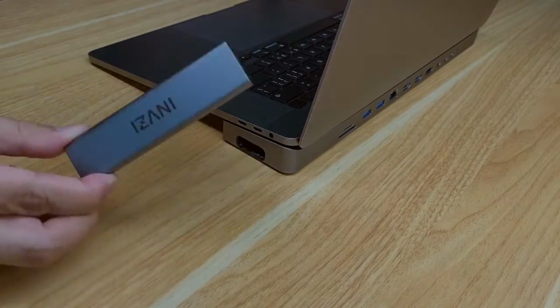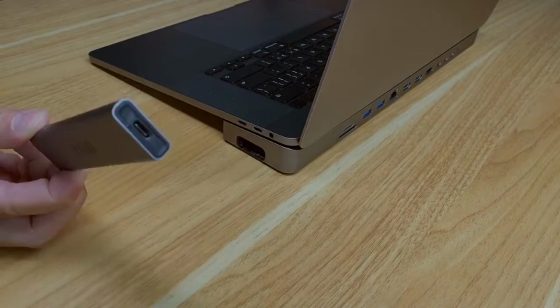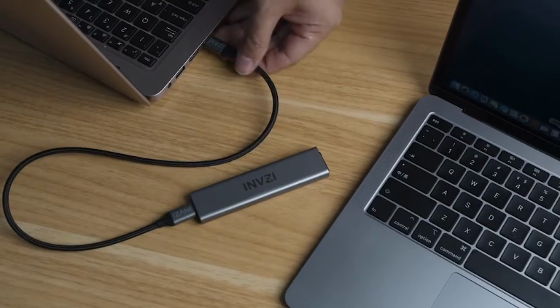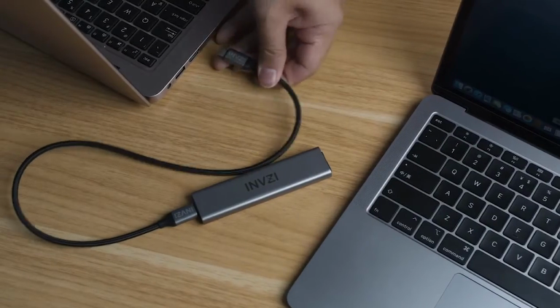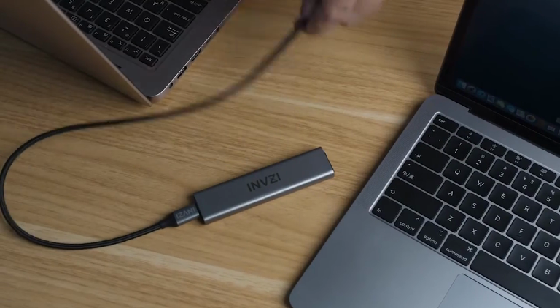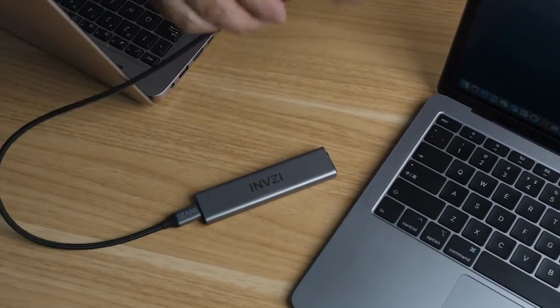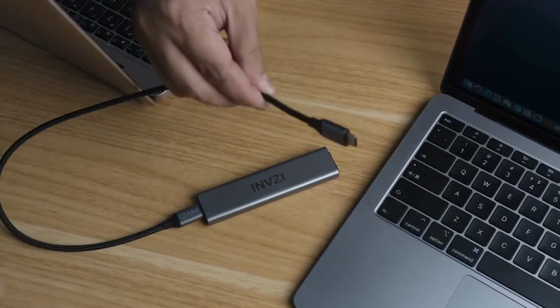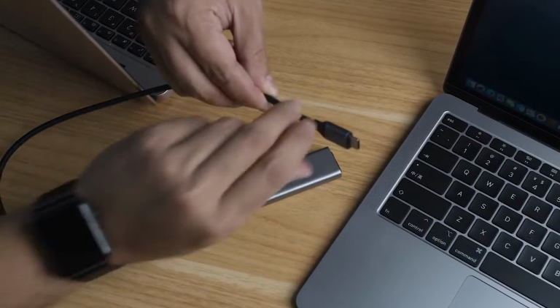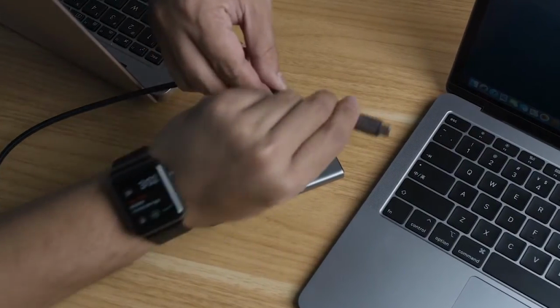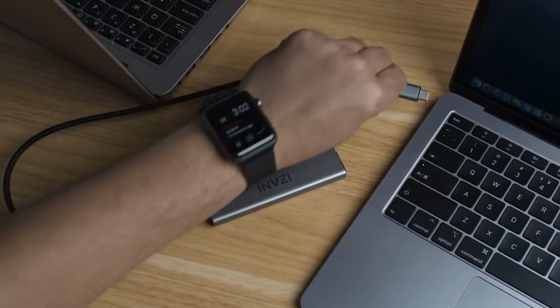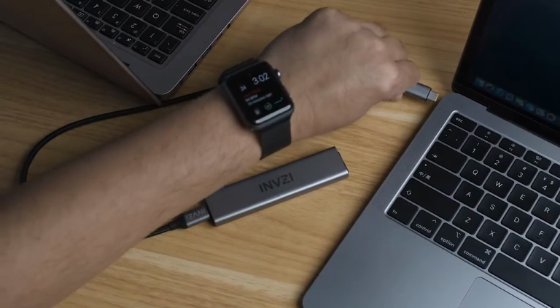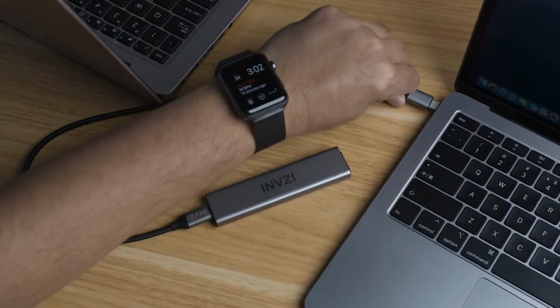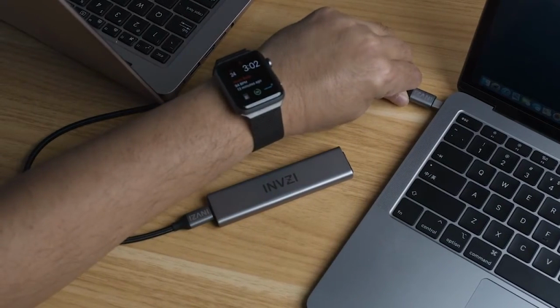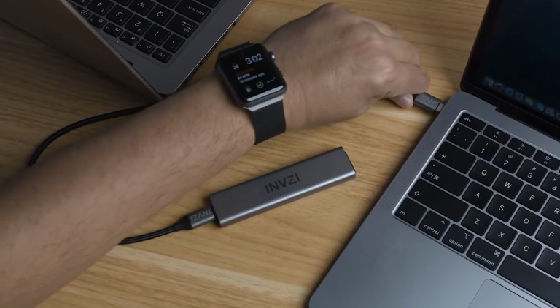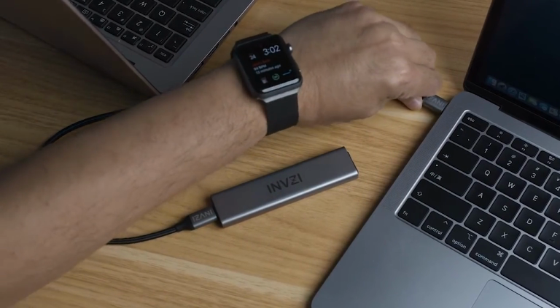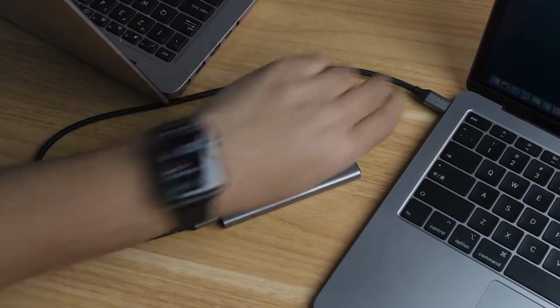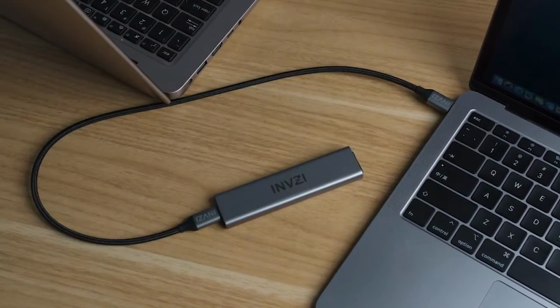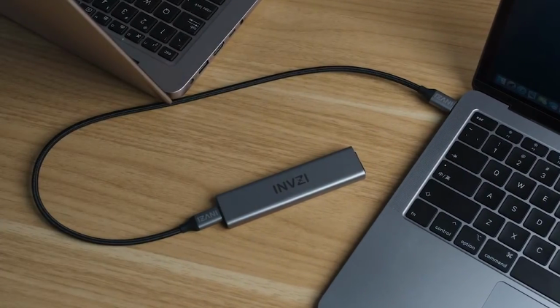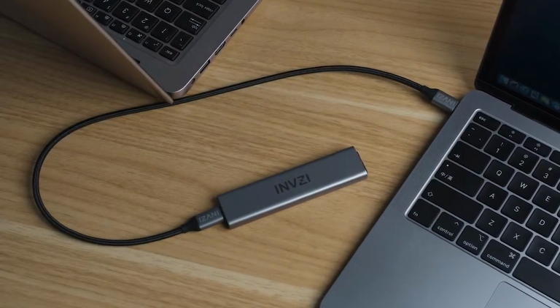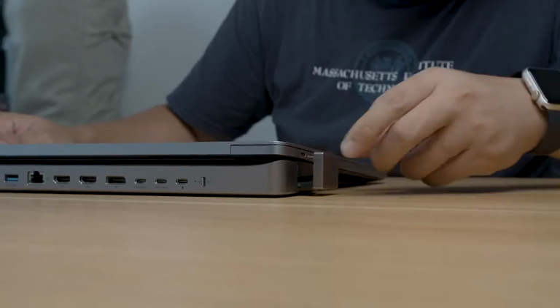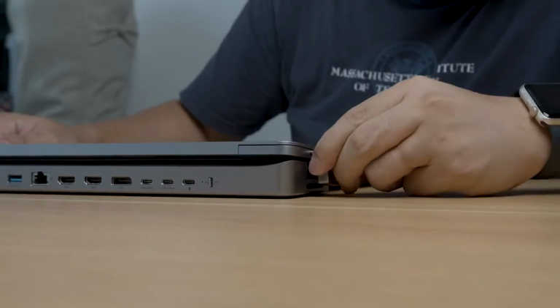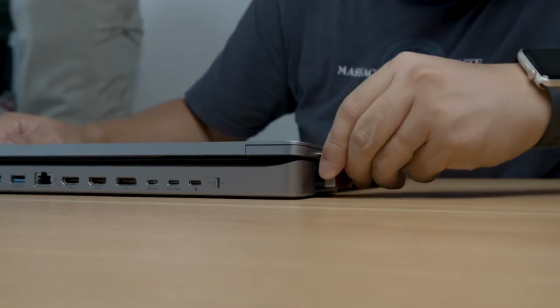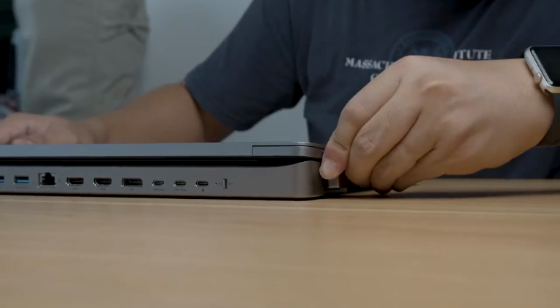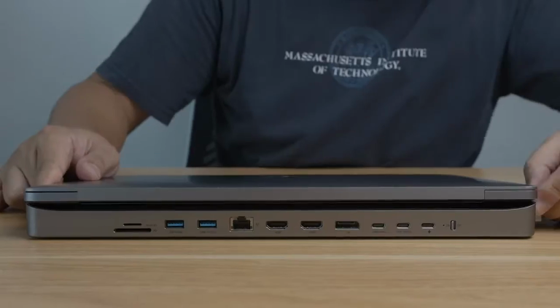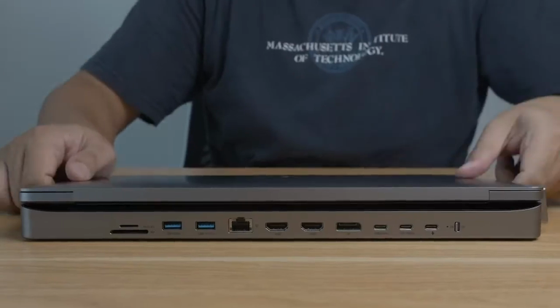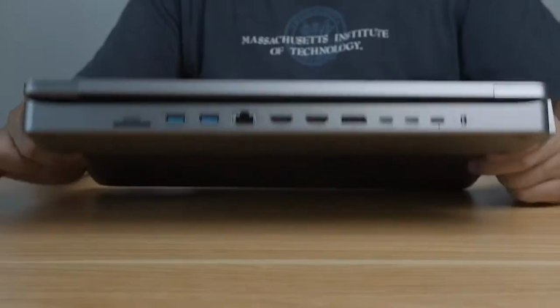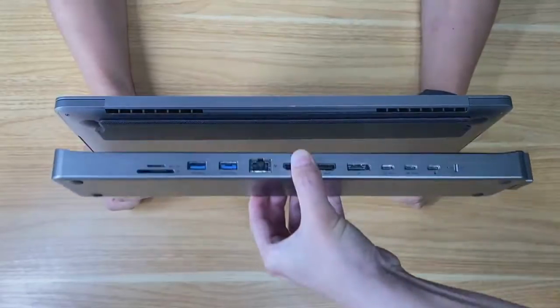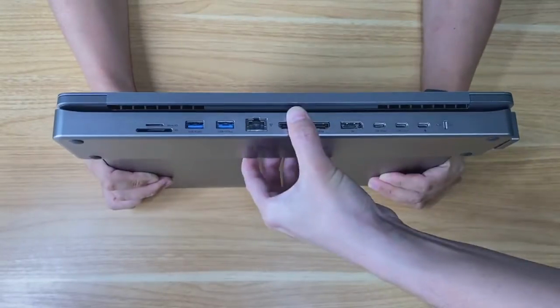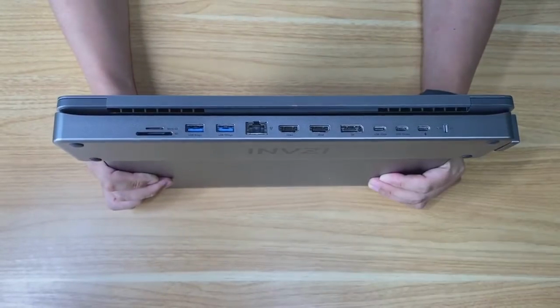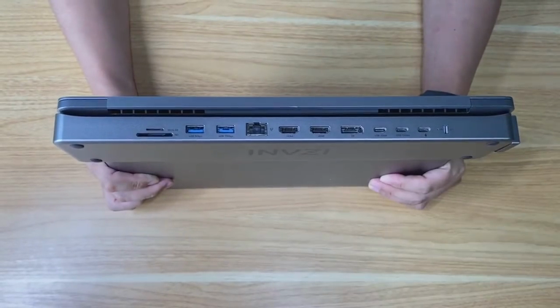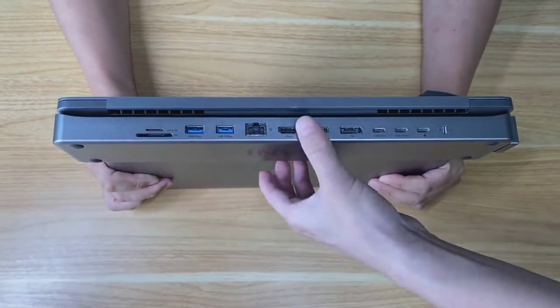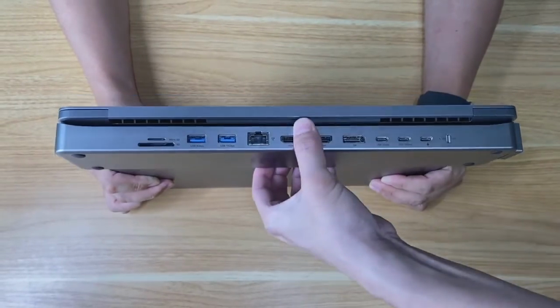With its unique removable SSD enclosure, you can share your data with any USB-C devices at high speed. Its strong magnetic attachment makes it quick to install and easy to remove.